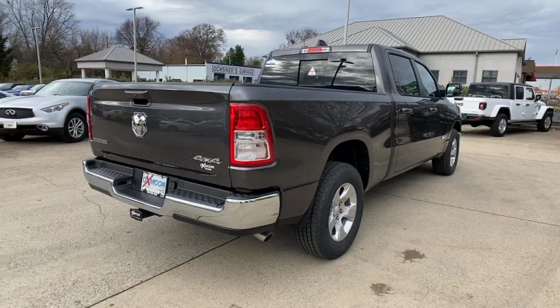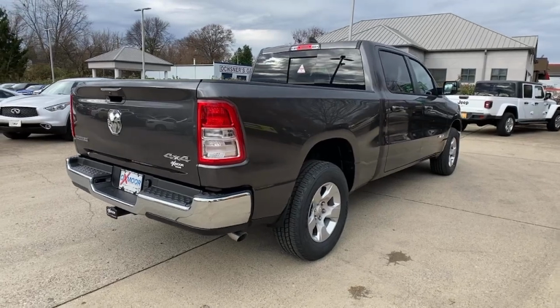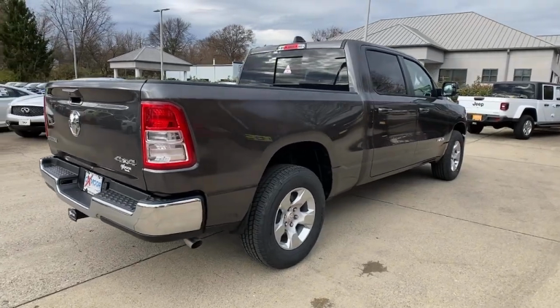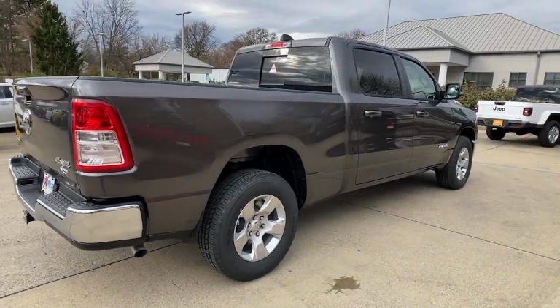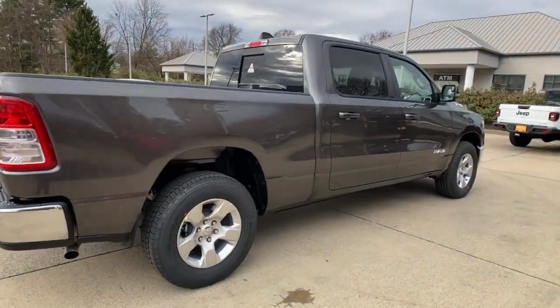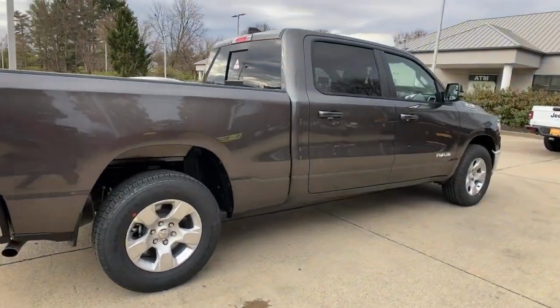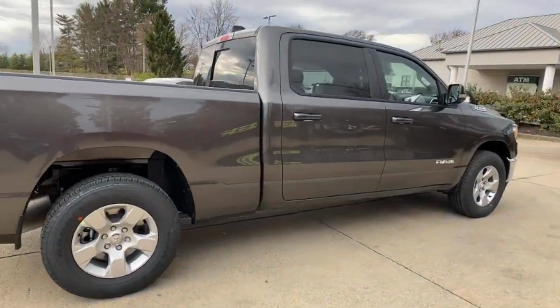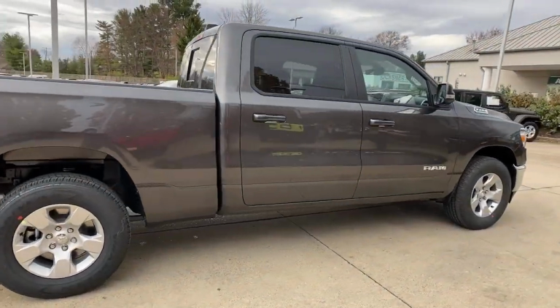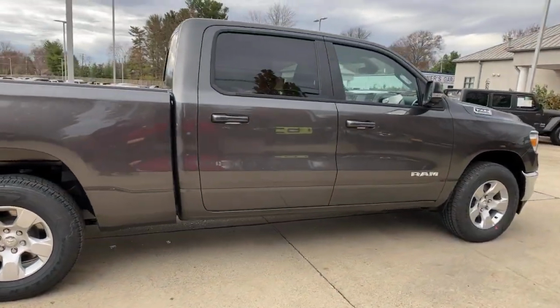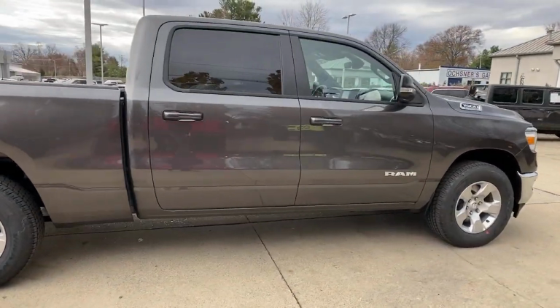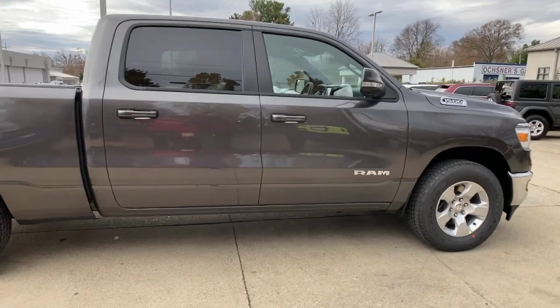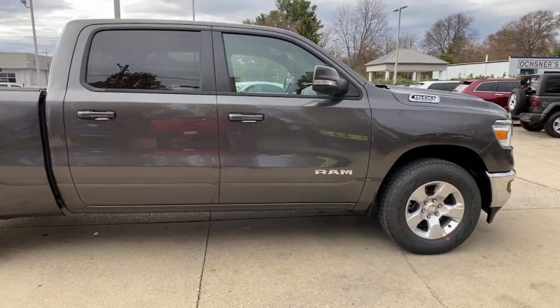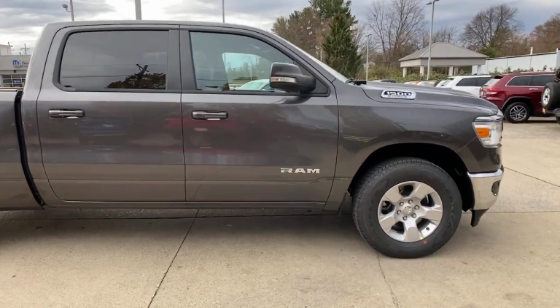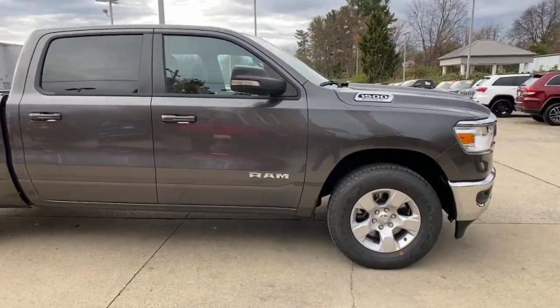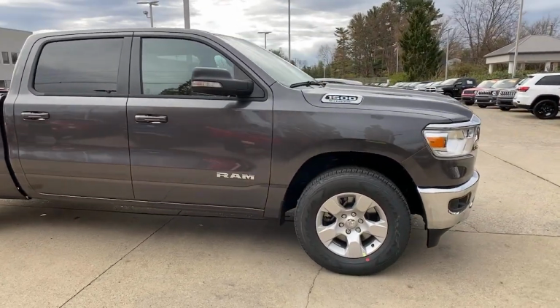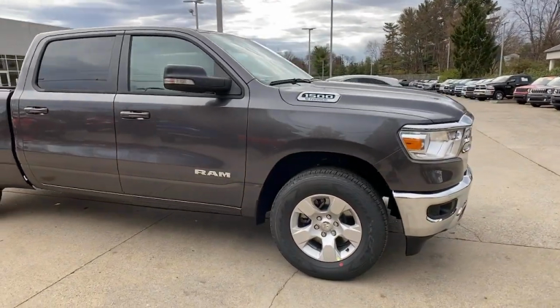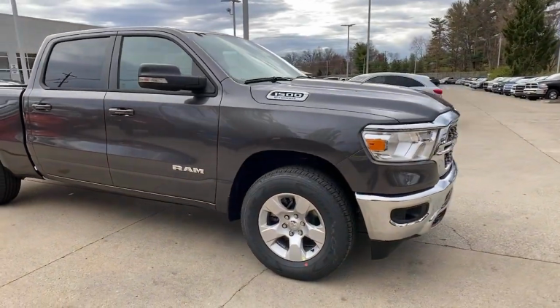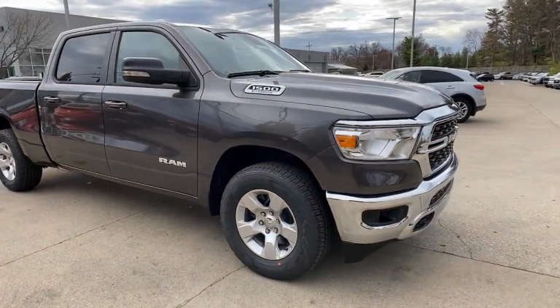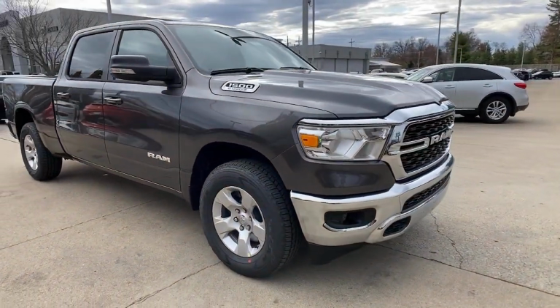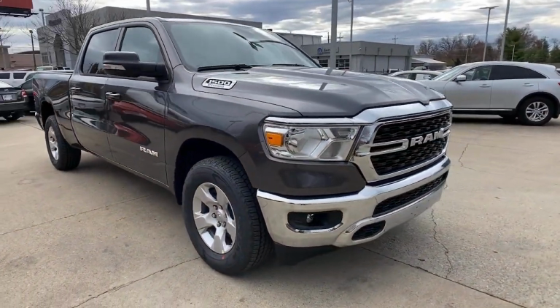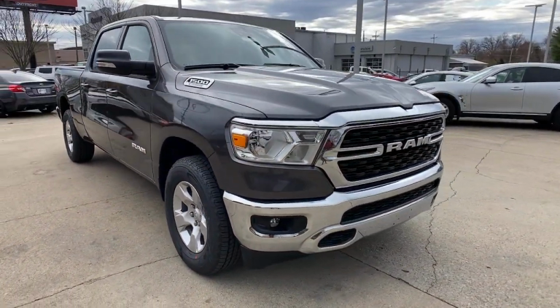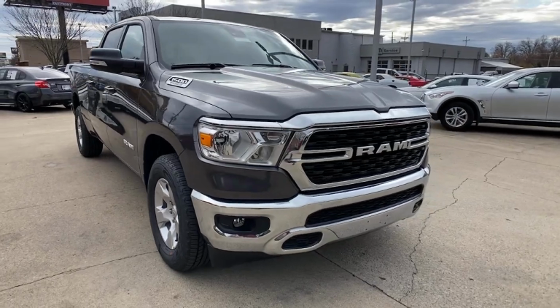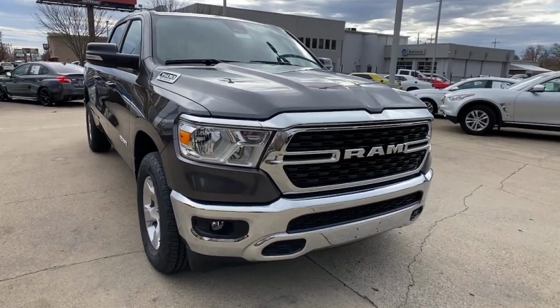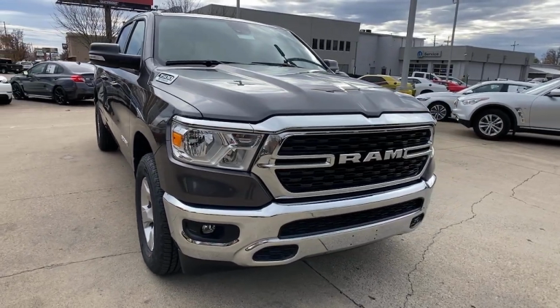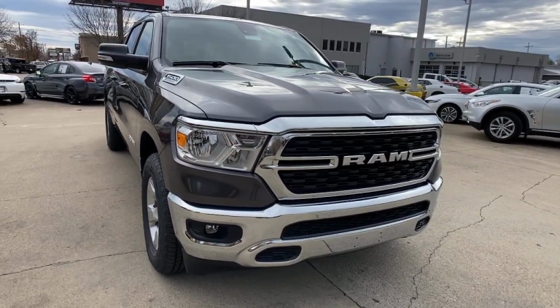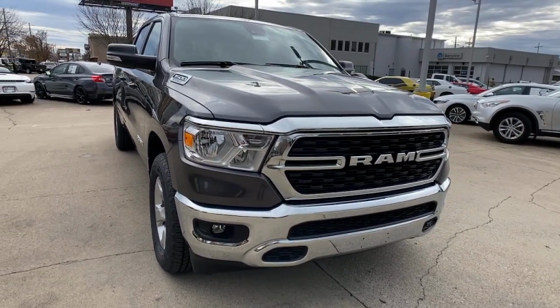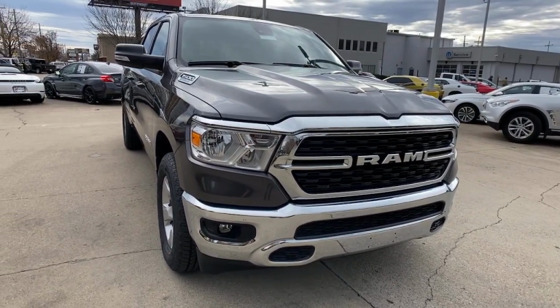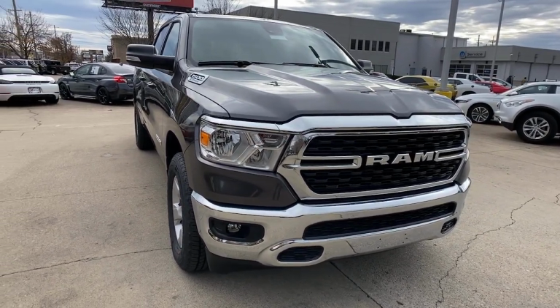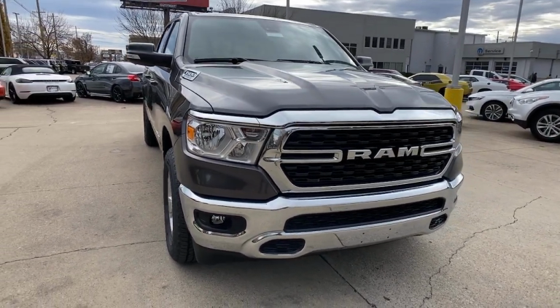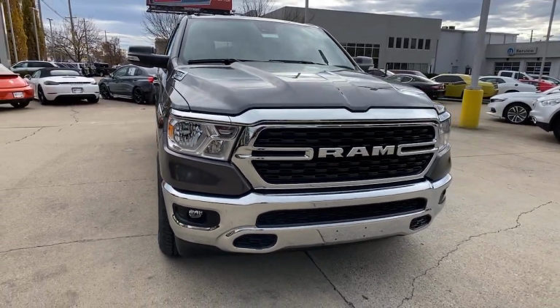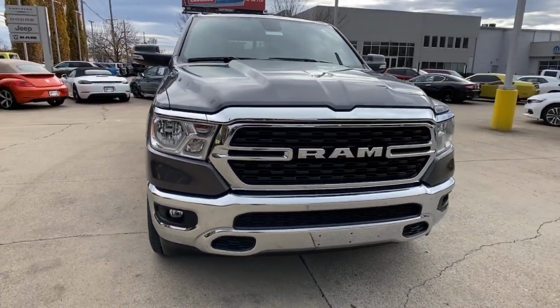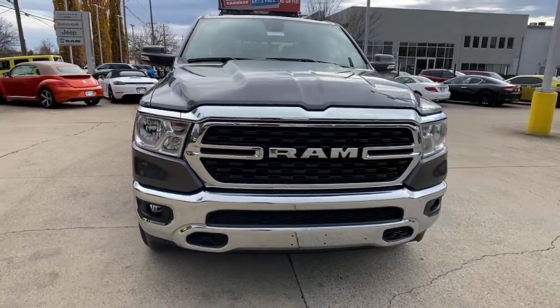You will love the features of this 2022 Ram 1500. Rise to every challenge with confidence in the Ram 1500 — its impressive towing capacity, advanced safety features, and passenger comfort keep you cool under pressure.